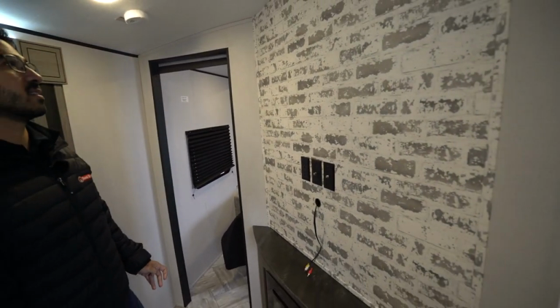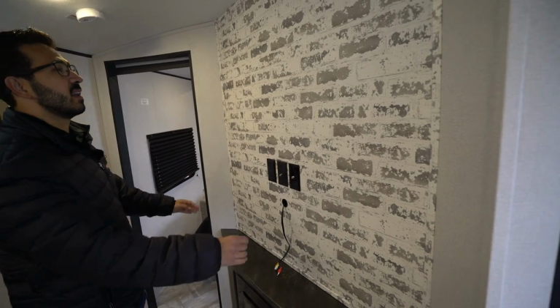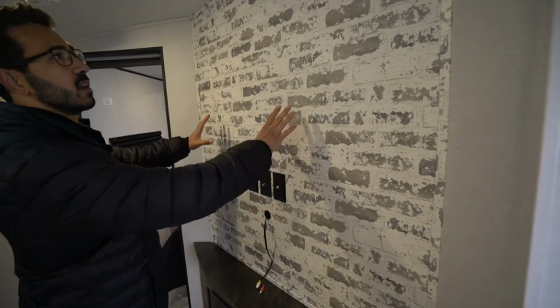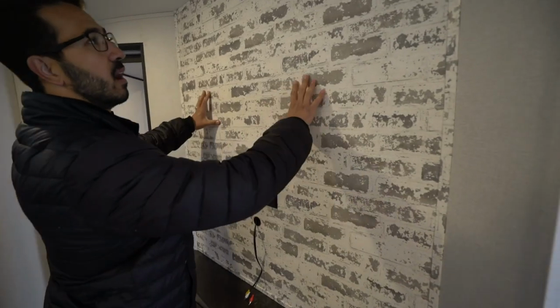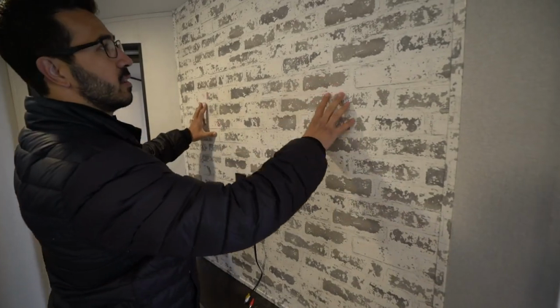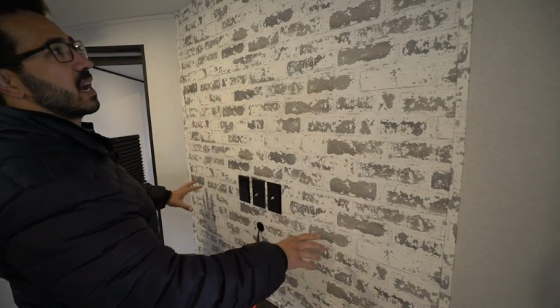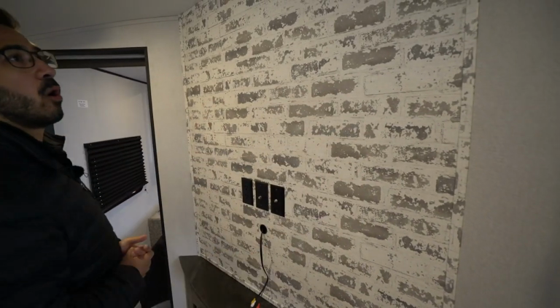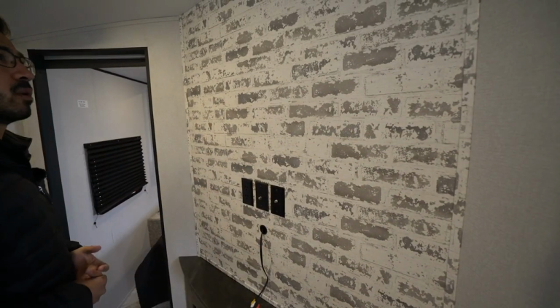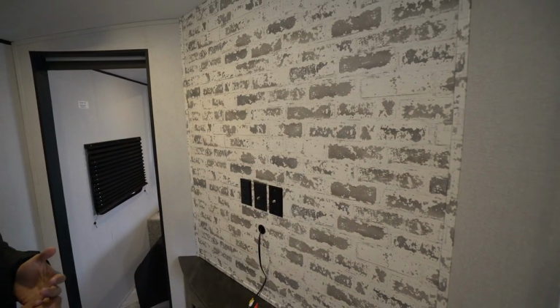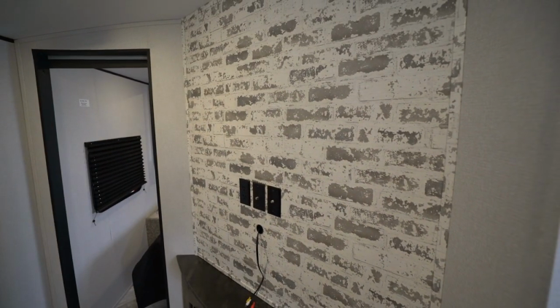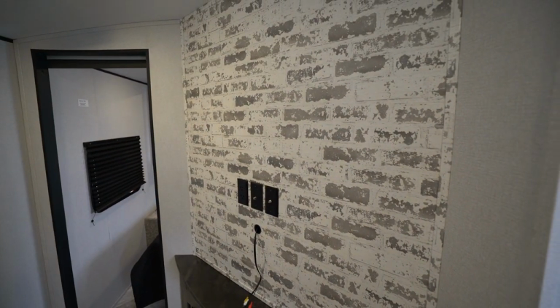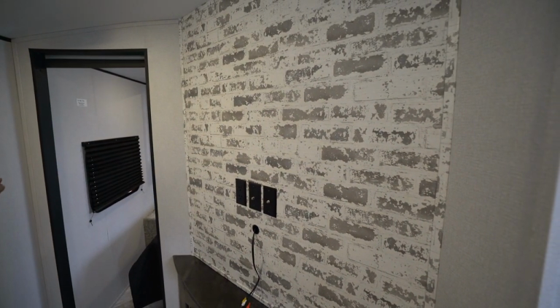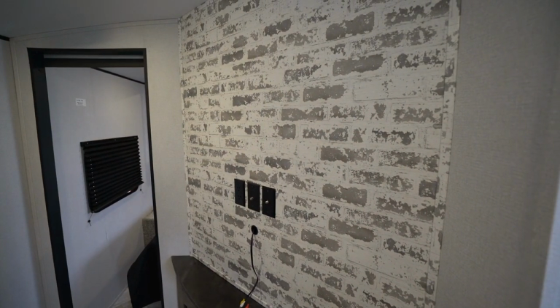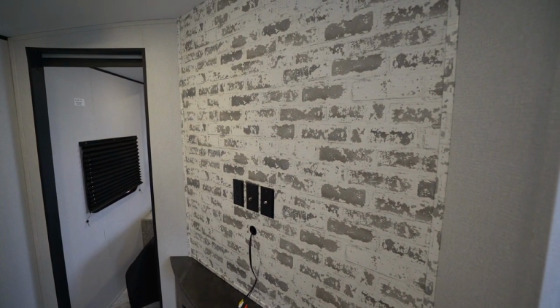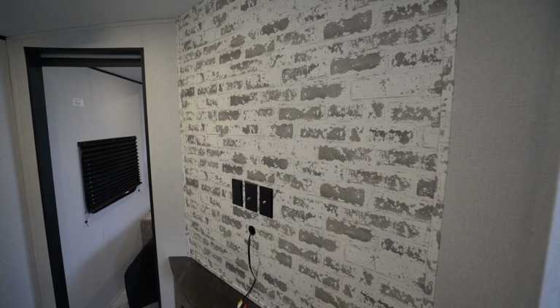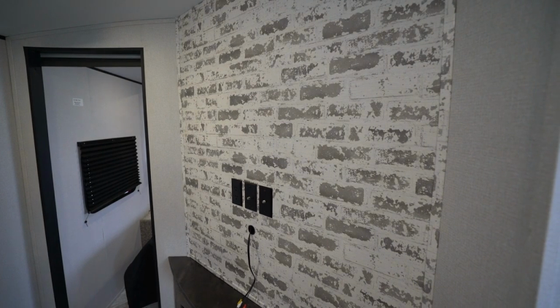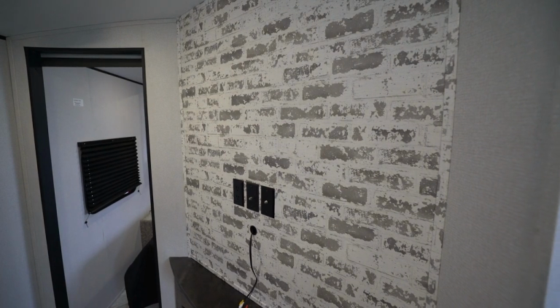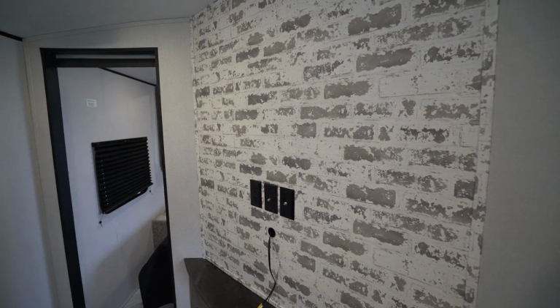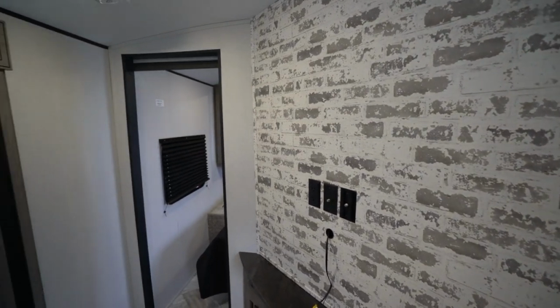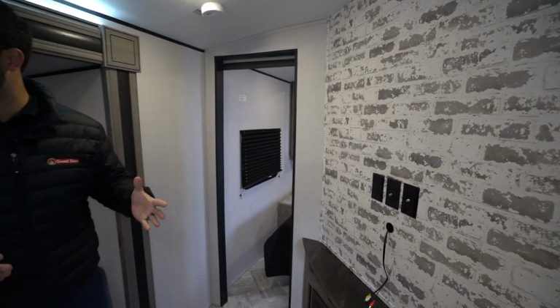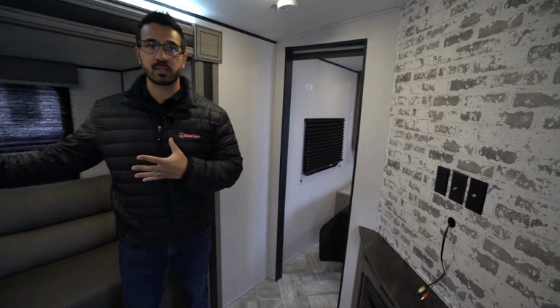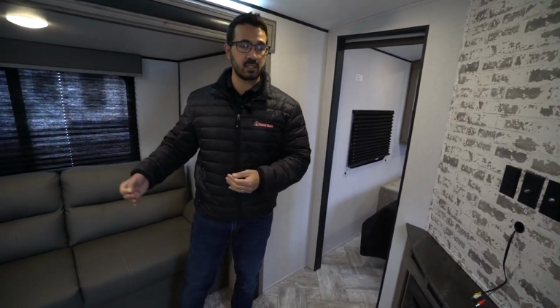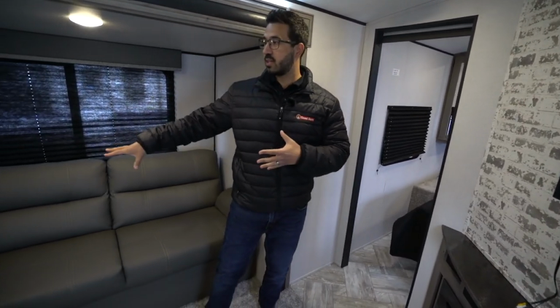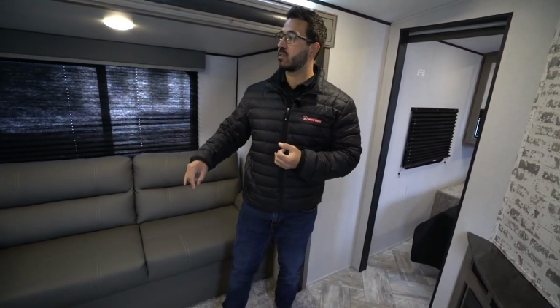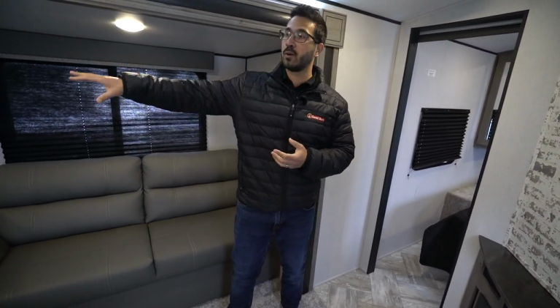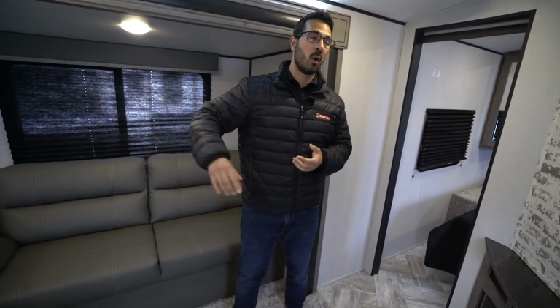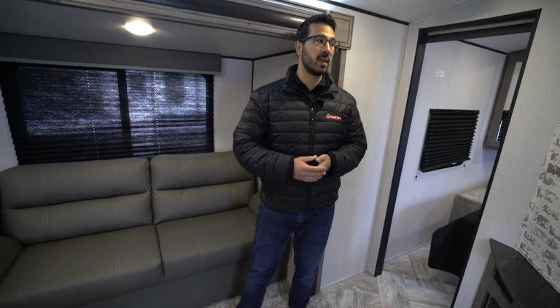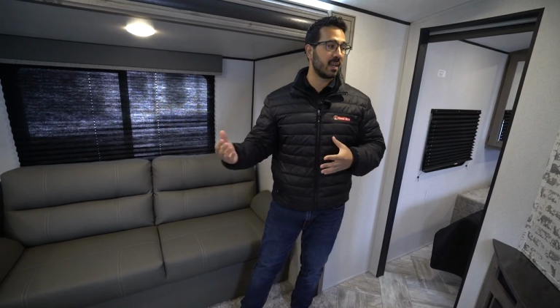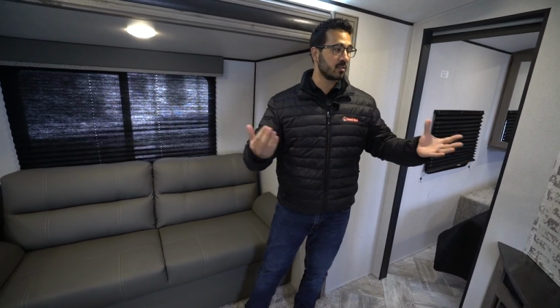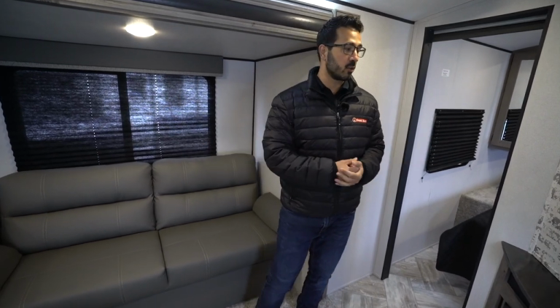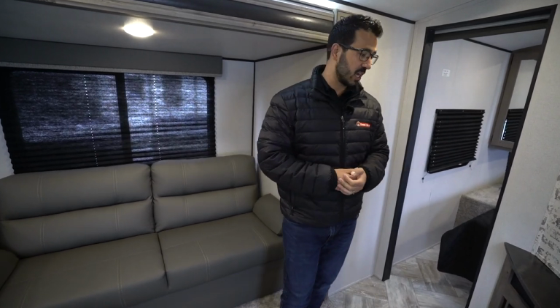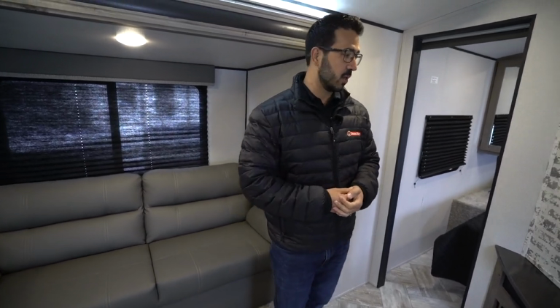They have a designer wall board there, which gives it a great look. It has a great angle over to the sofa, over to the super slide. So whether you're sitting on the sofa or in the dinette, you'll still have a great shot to it.